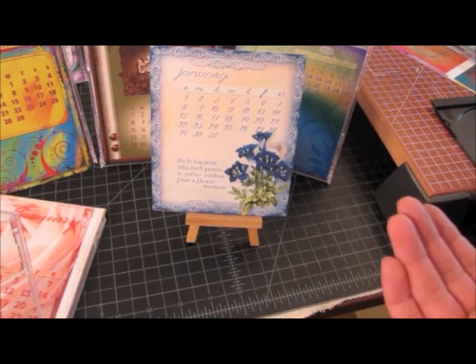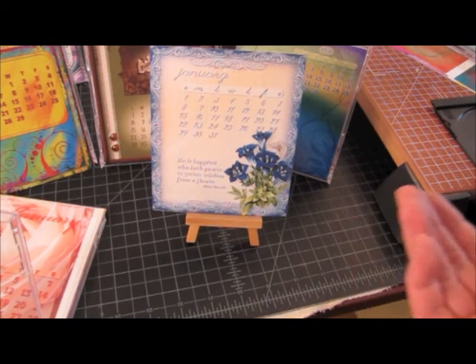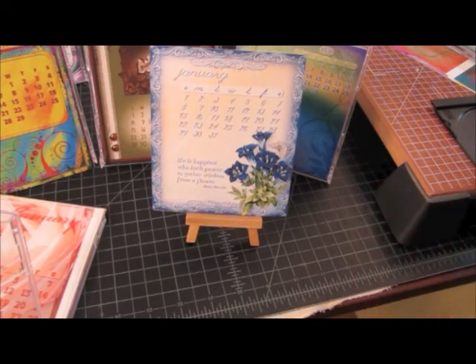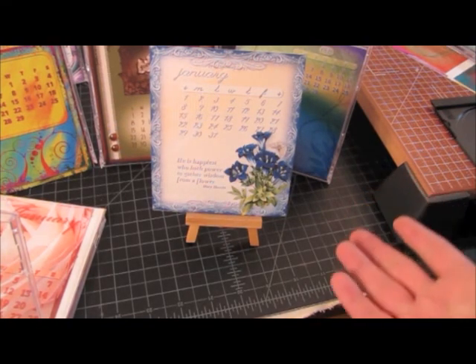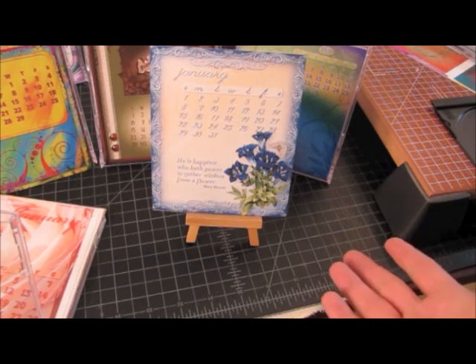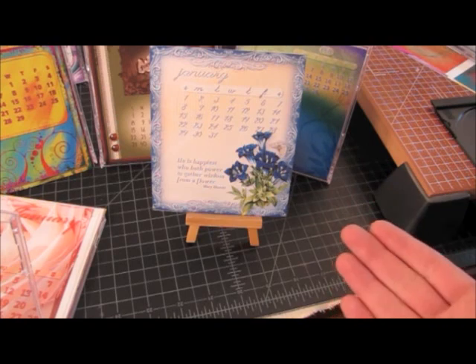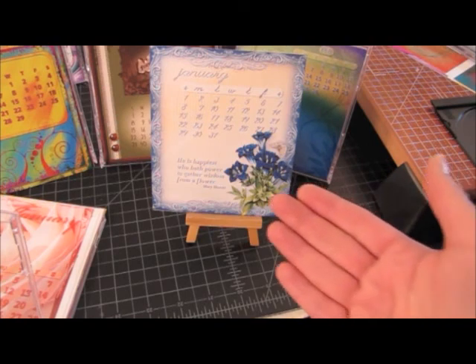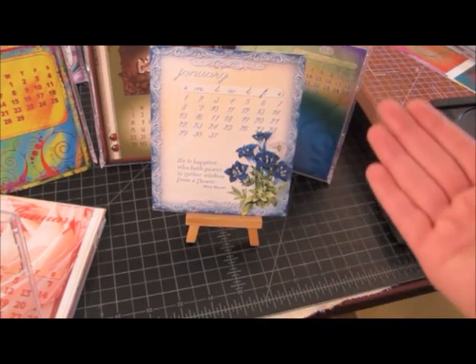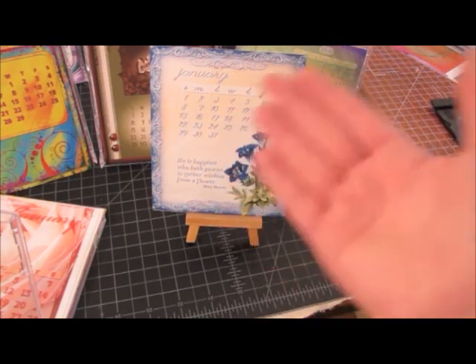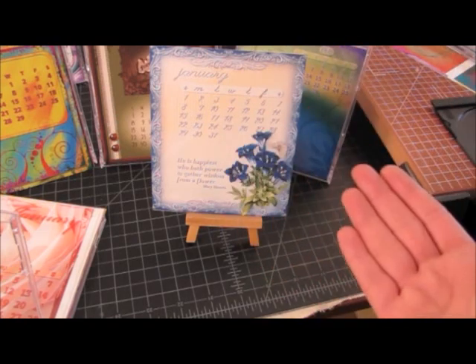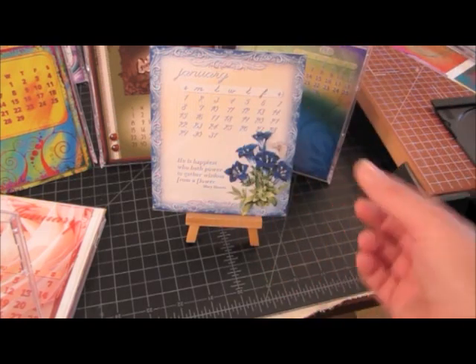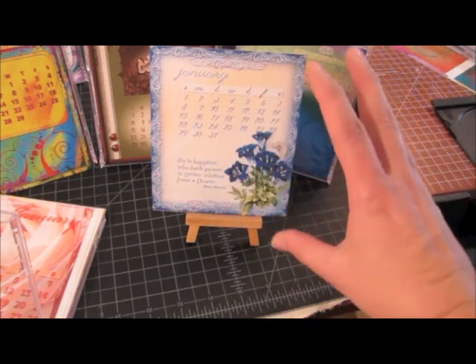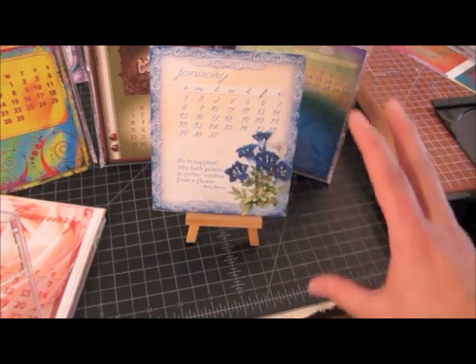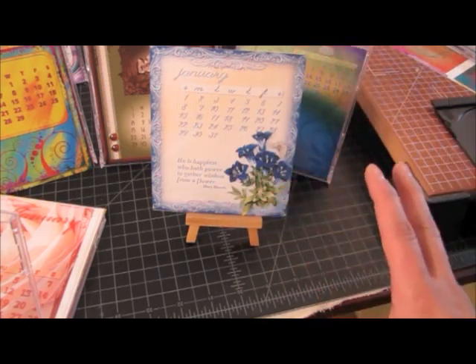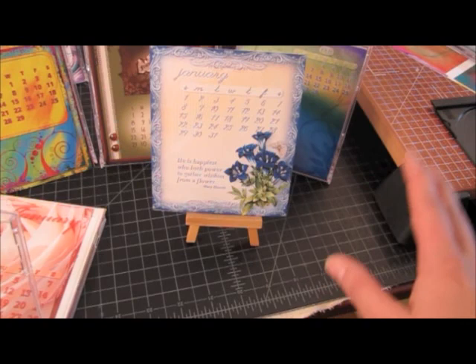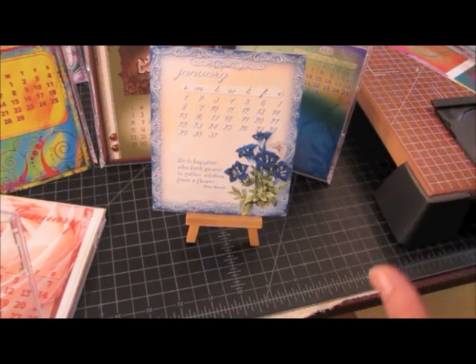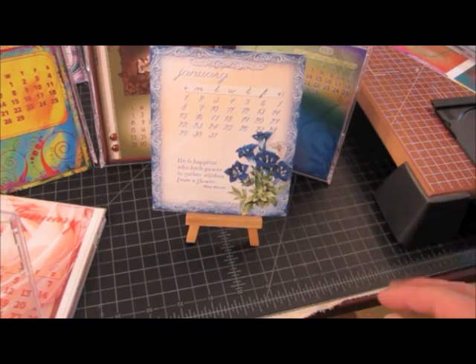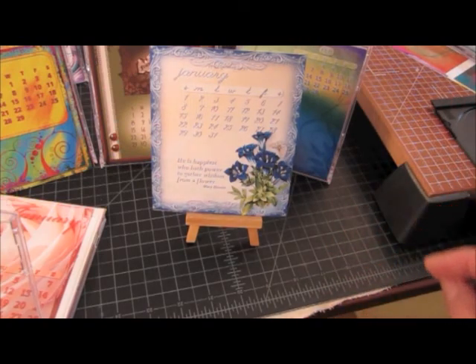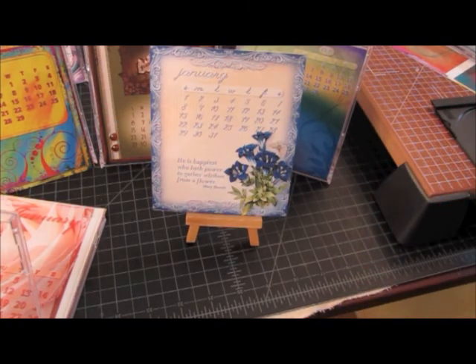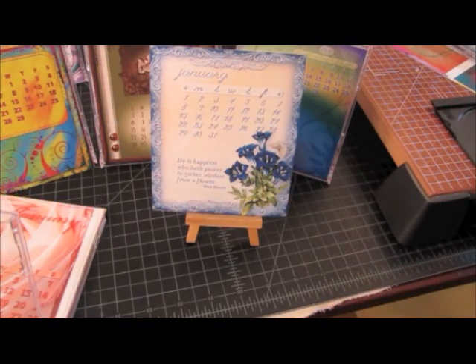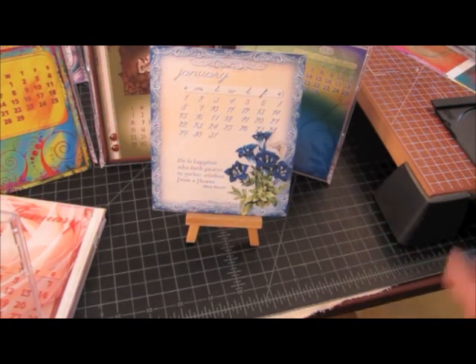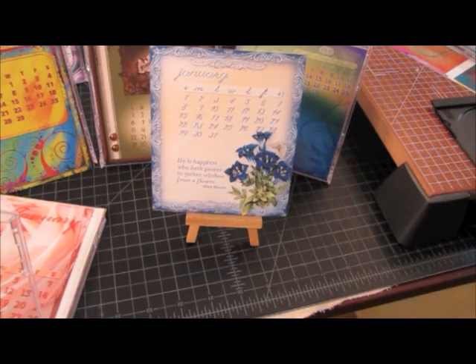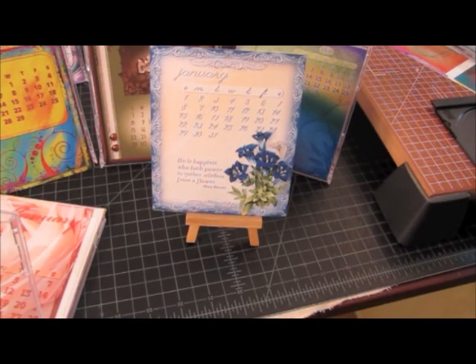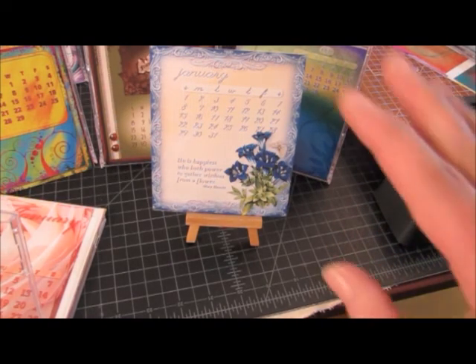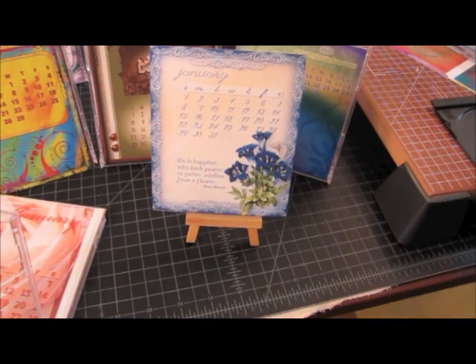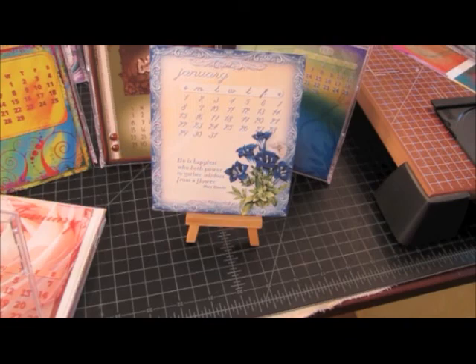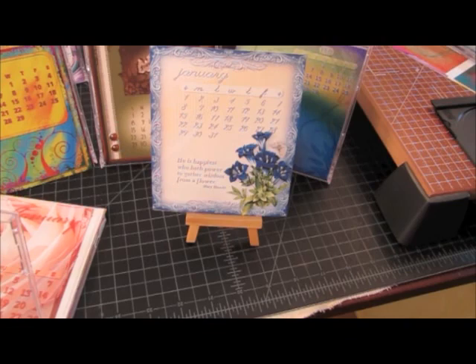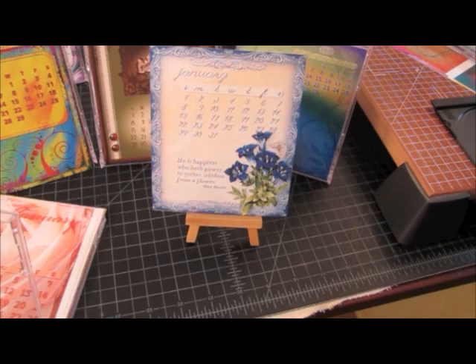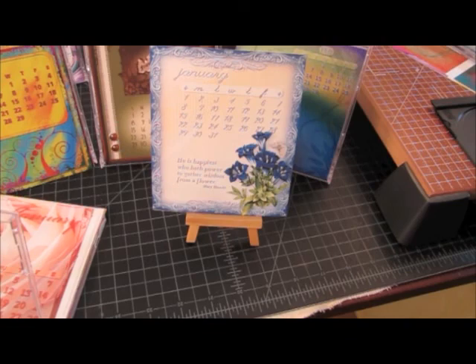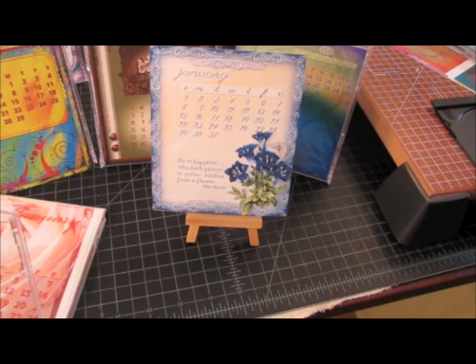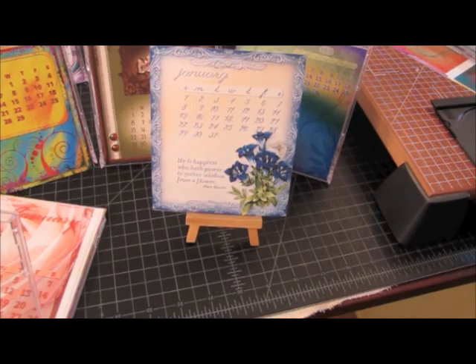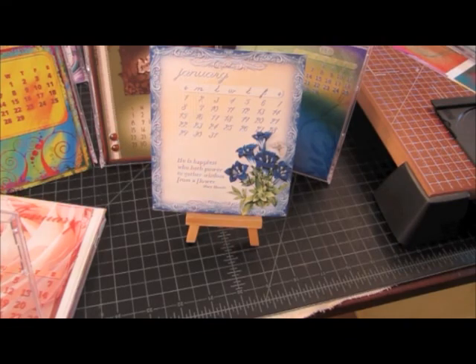These calendars are great for obviously anyone who has any kind of a desk, but also for professionals. For instance, my massage therapist wanted one because people are always writing checks and want to know what day it is. She says it's just the perfect size — kind of unobtrusive — she can just set it there and people can use it.